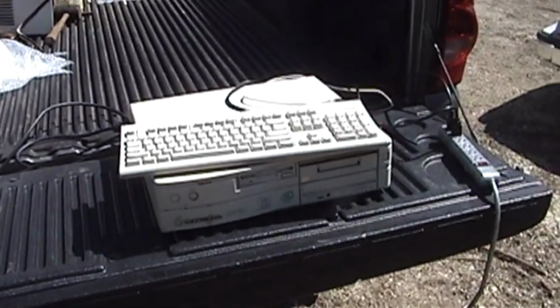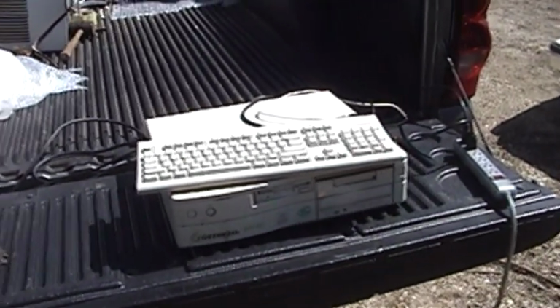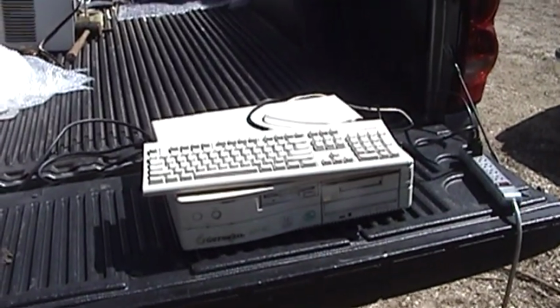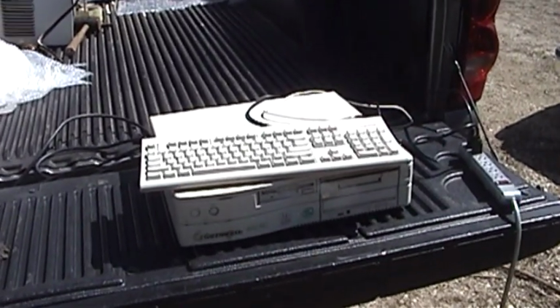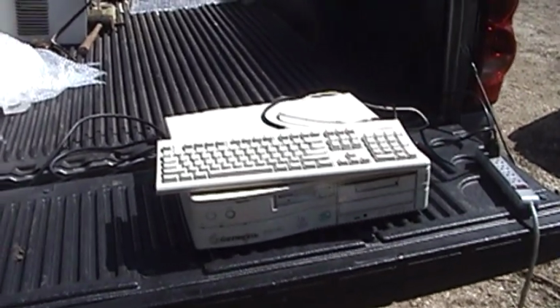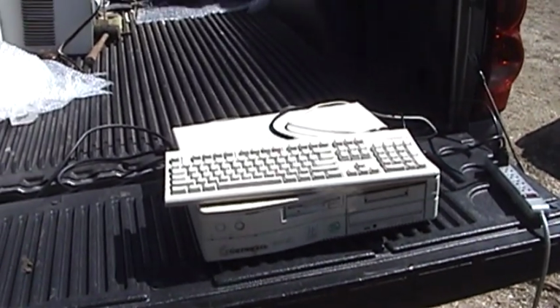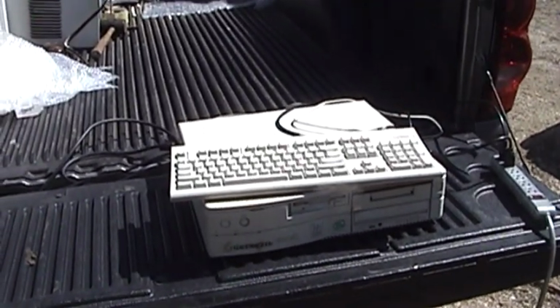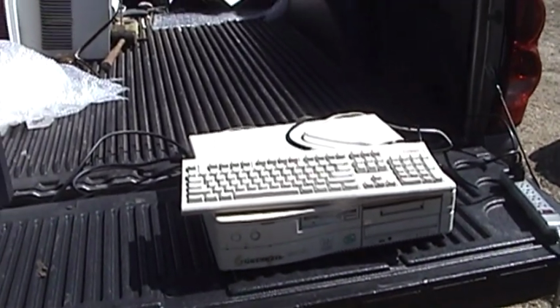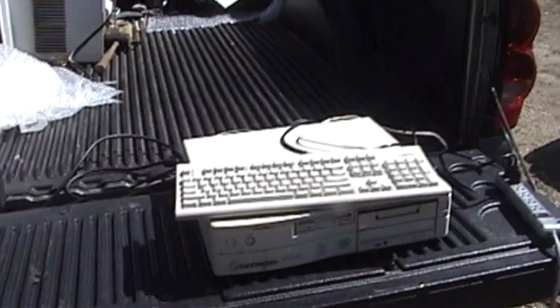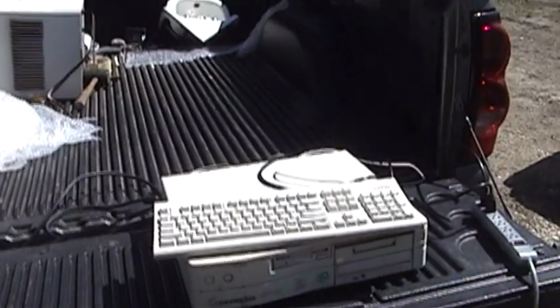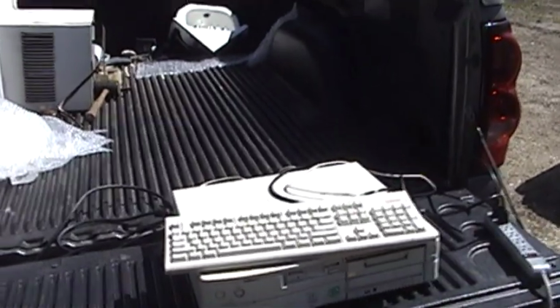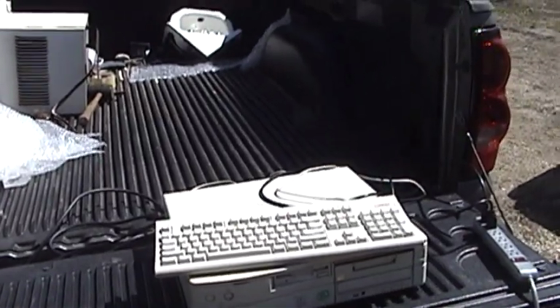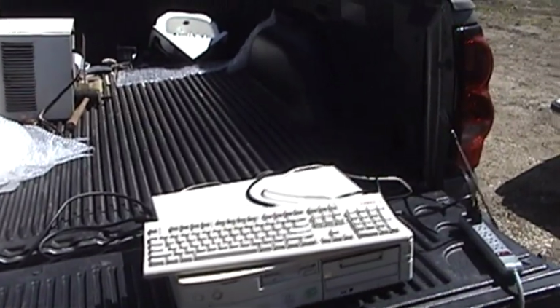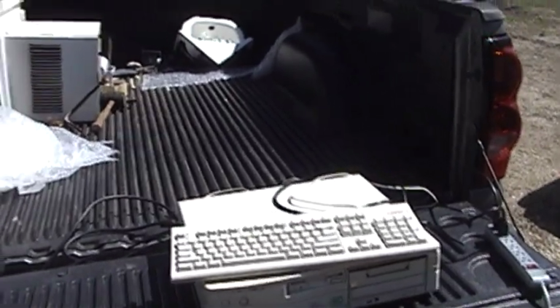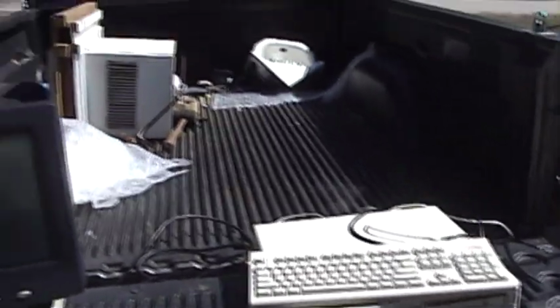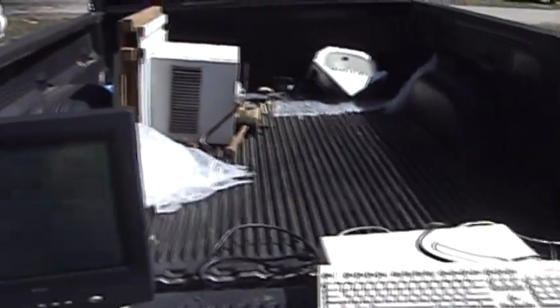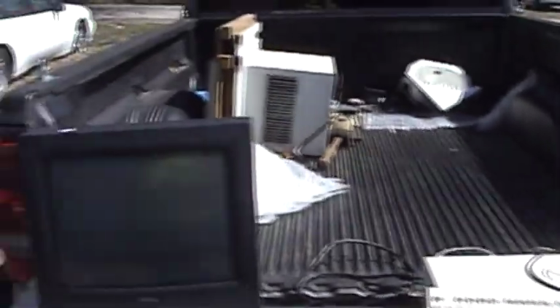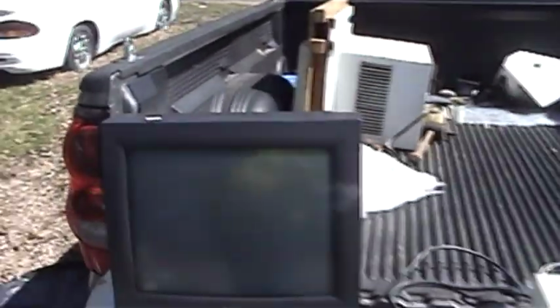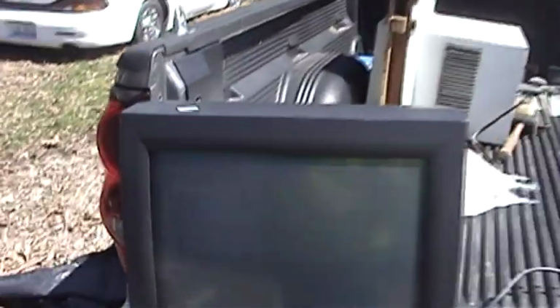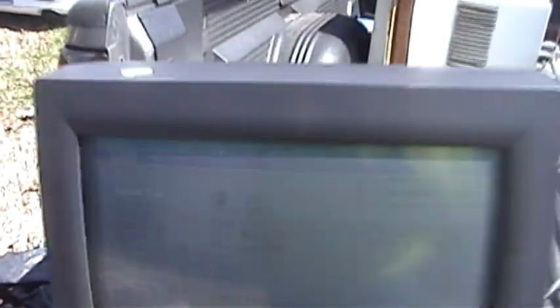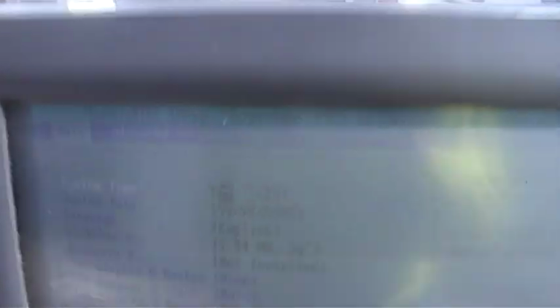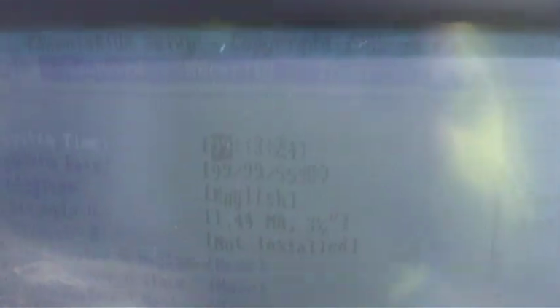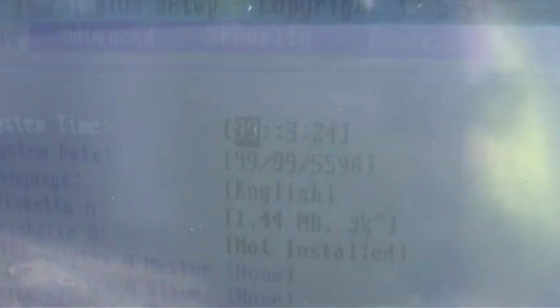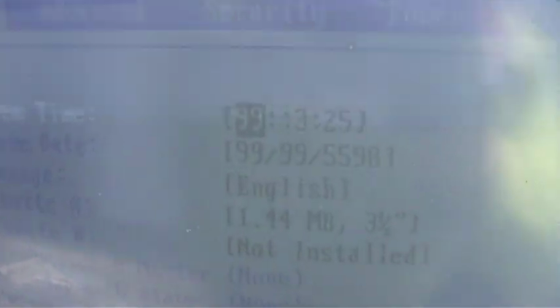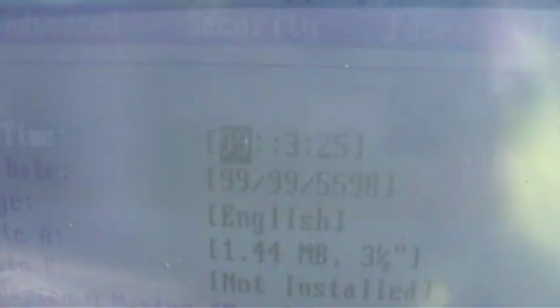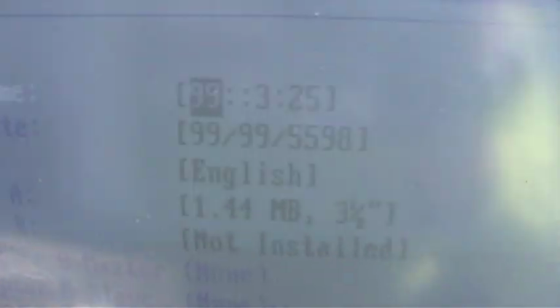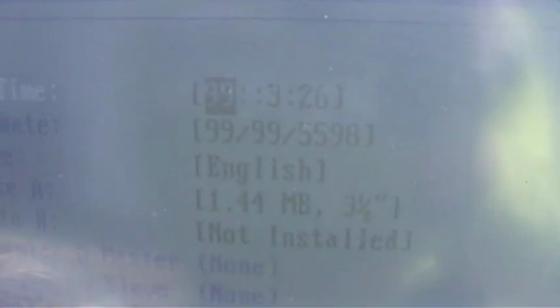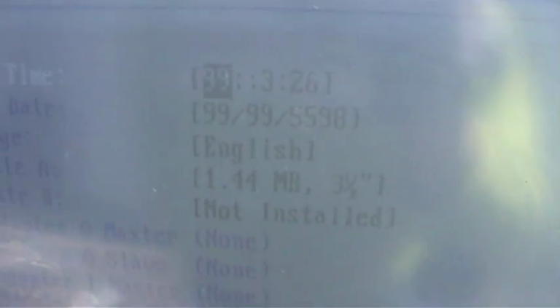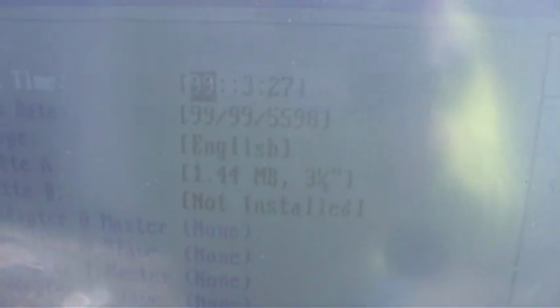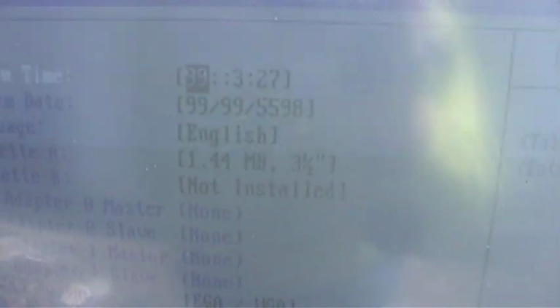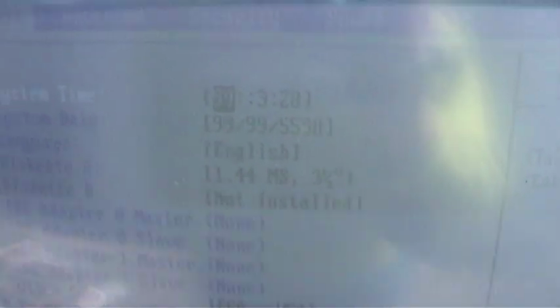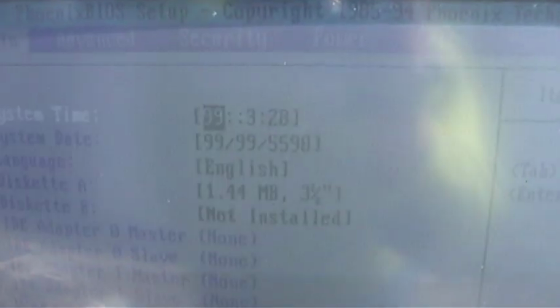Of course, the CMOS batteries have long since expired in both machines. And that brings me to the point of this quick little video. Talk about your year 2000 compliance!